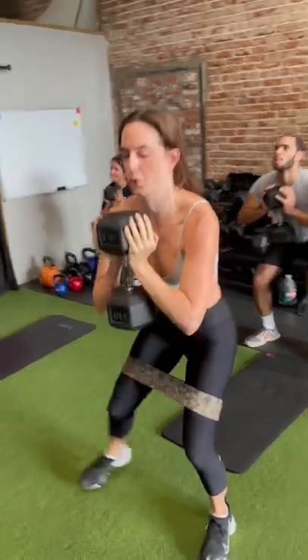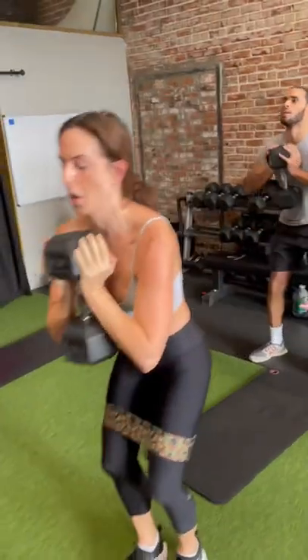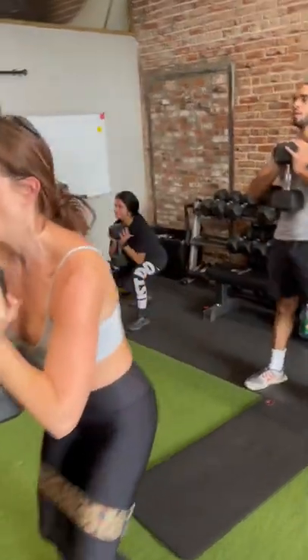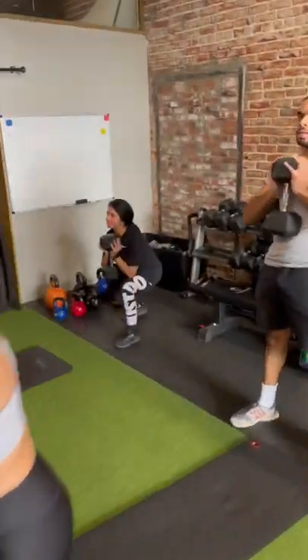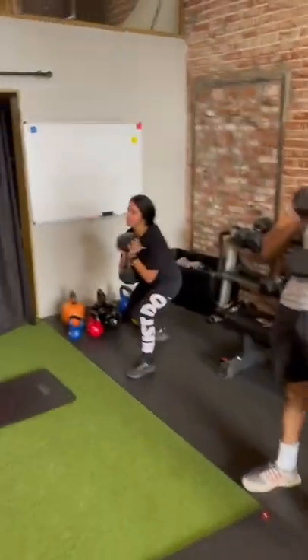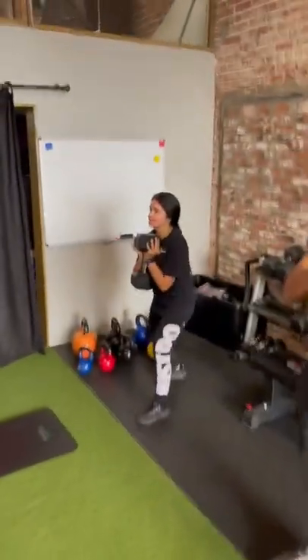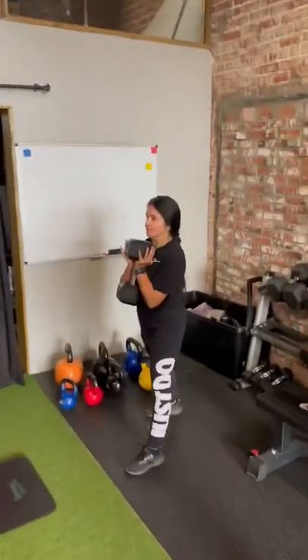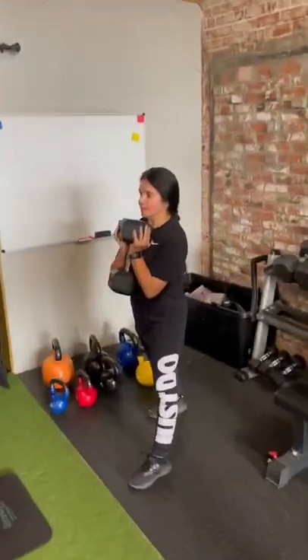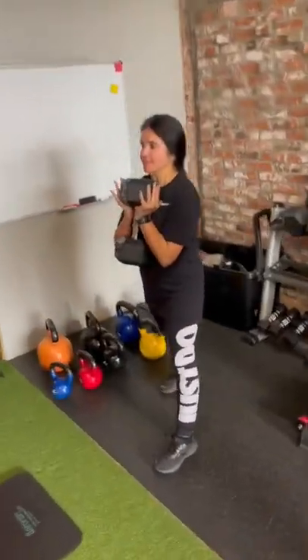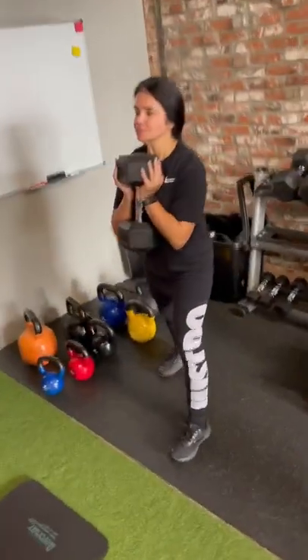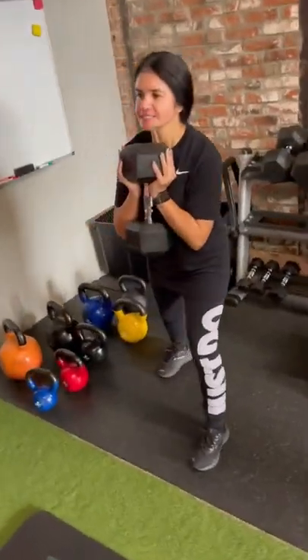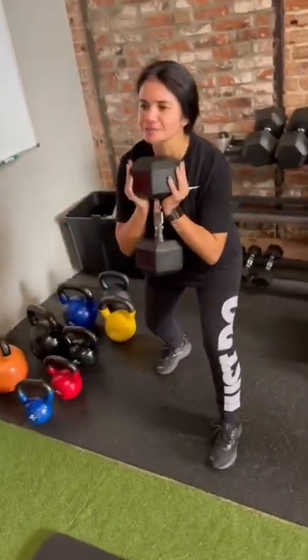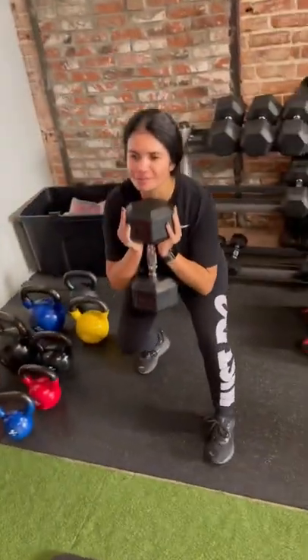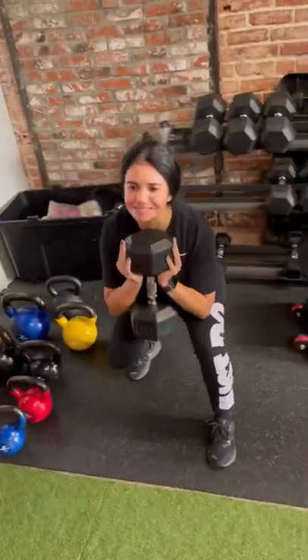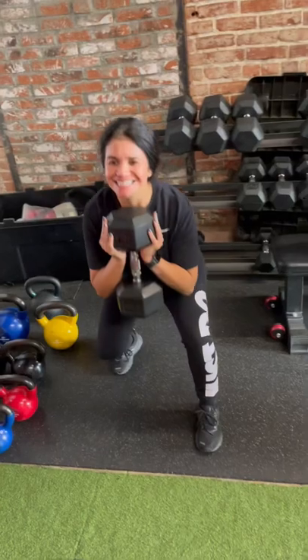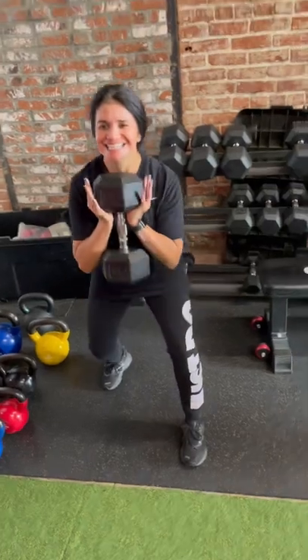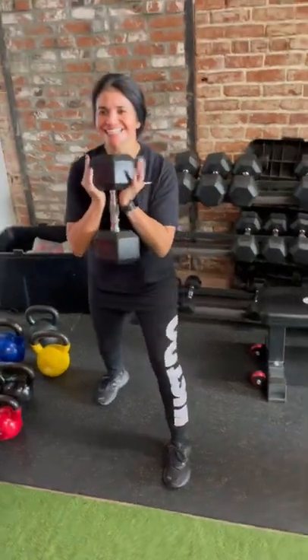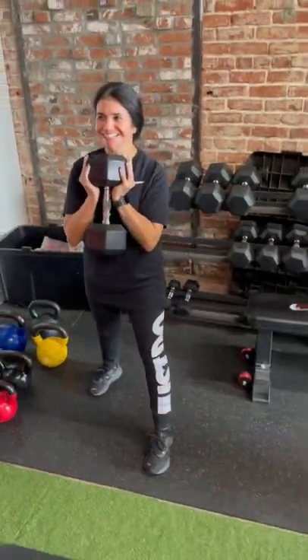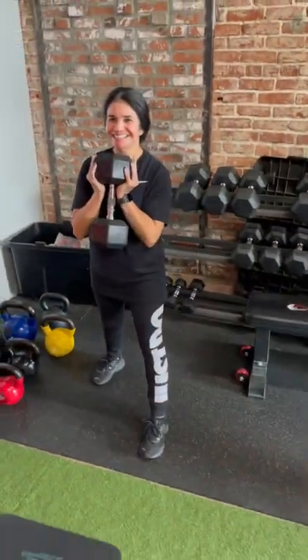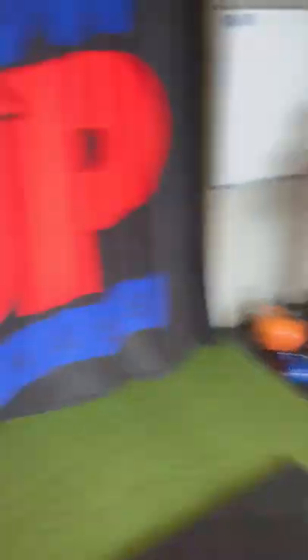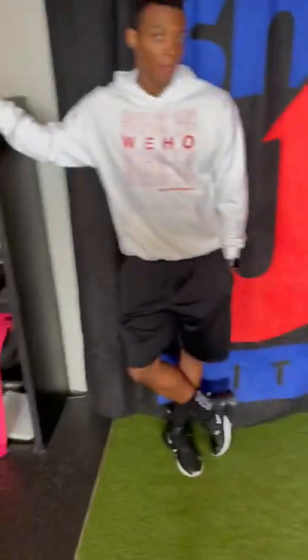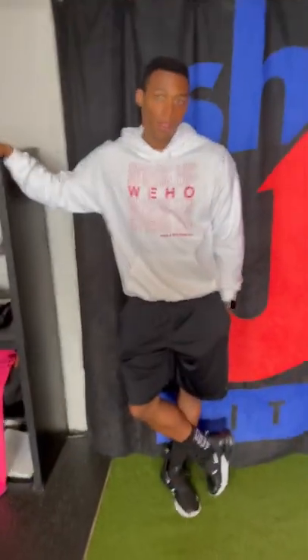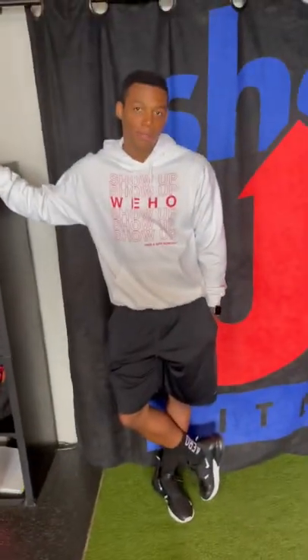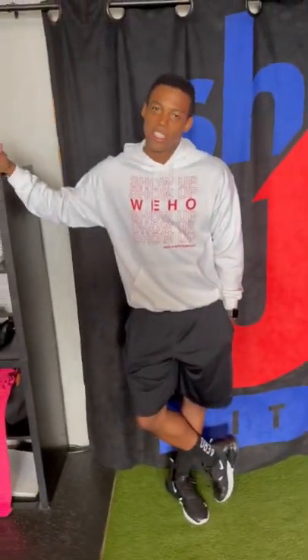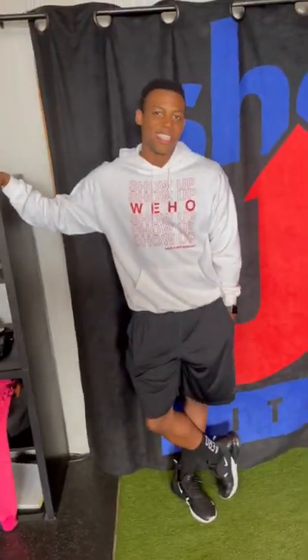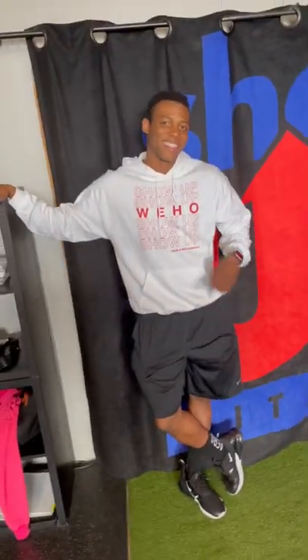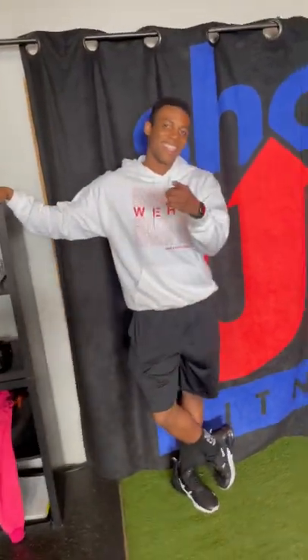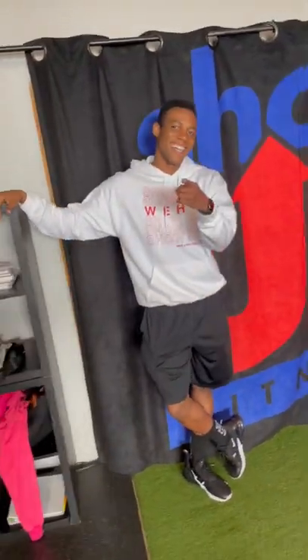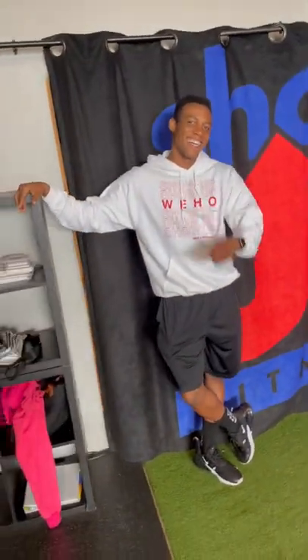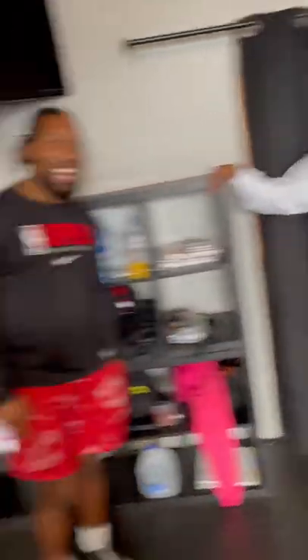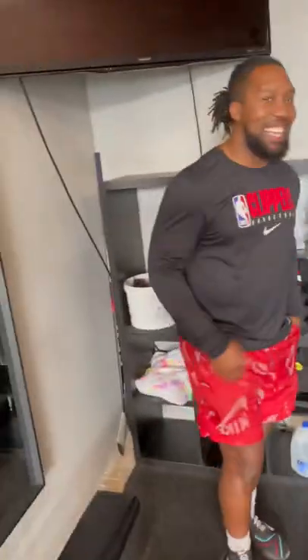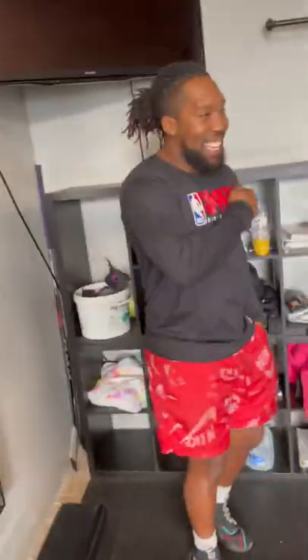And last but not least — and then you got this hunk just sitting over here just watching. That's what we do, huh? Look at that.